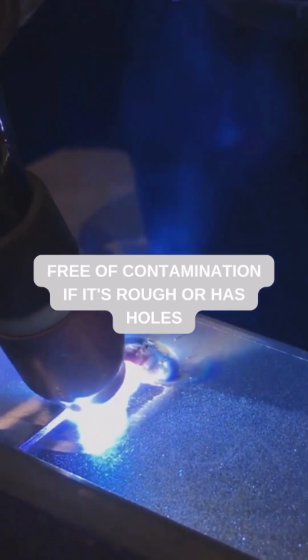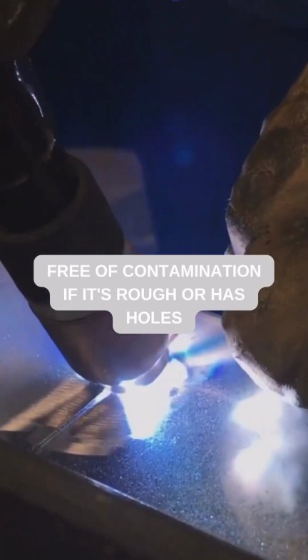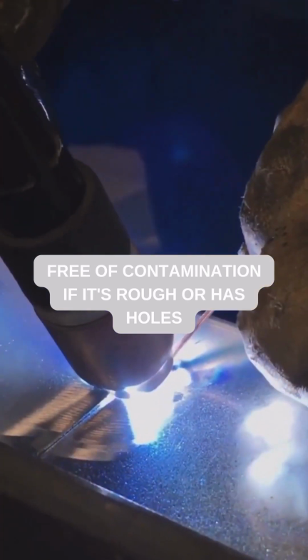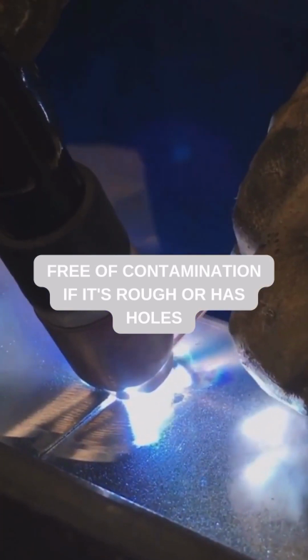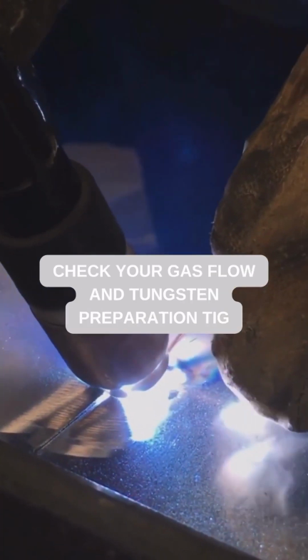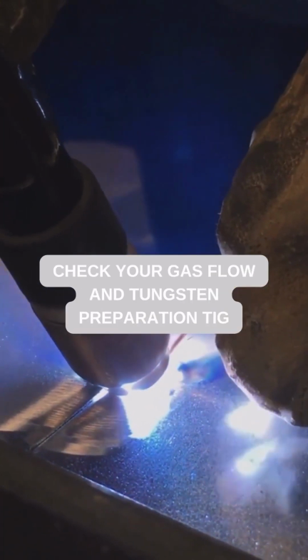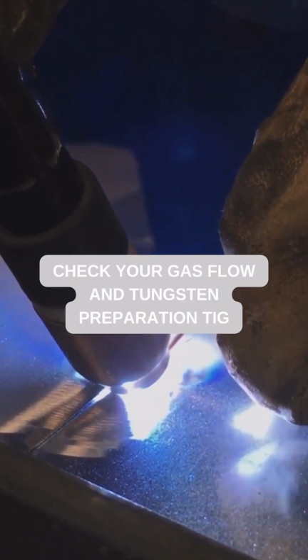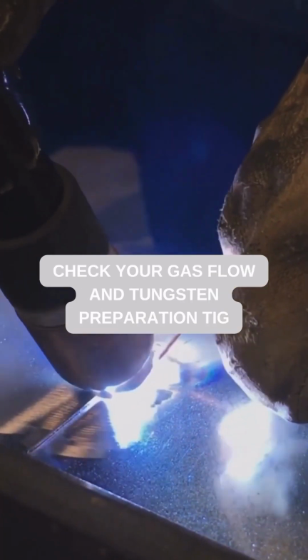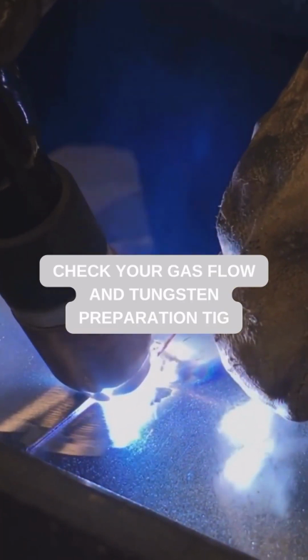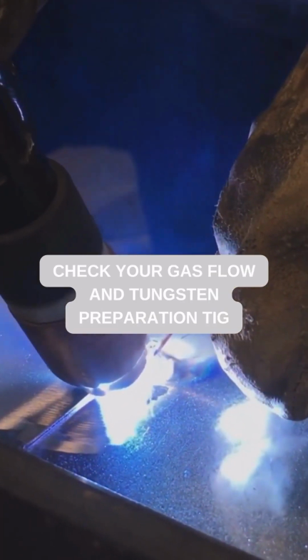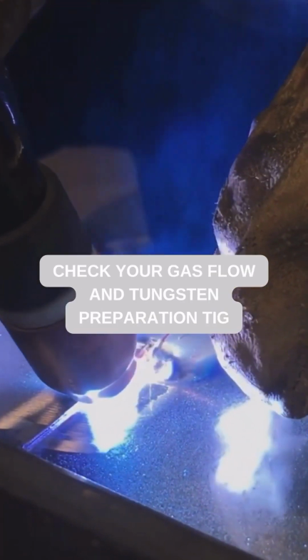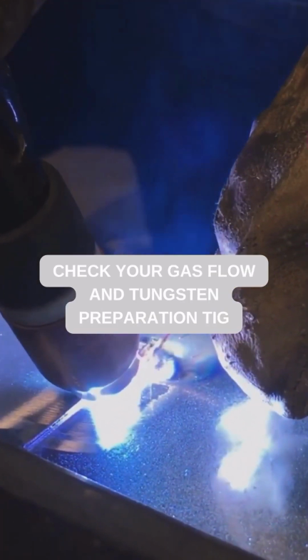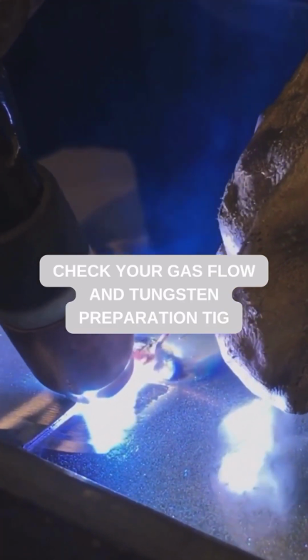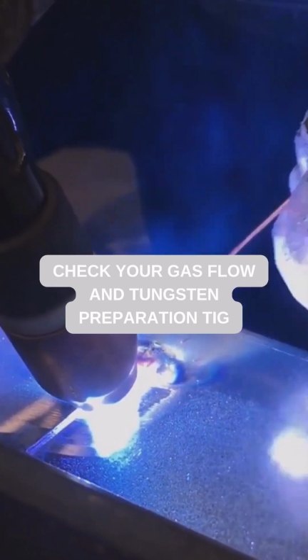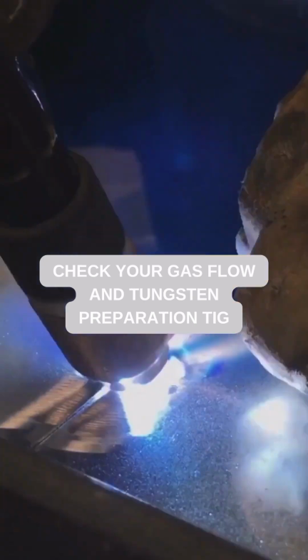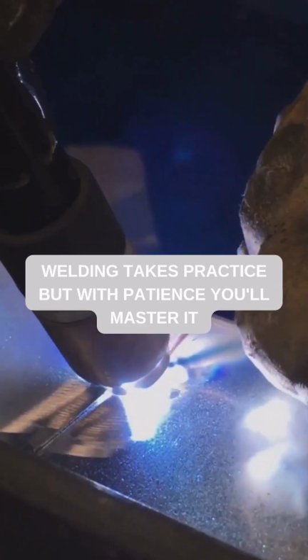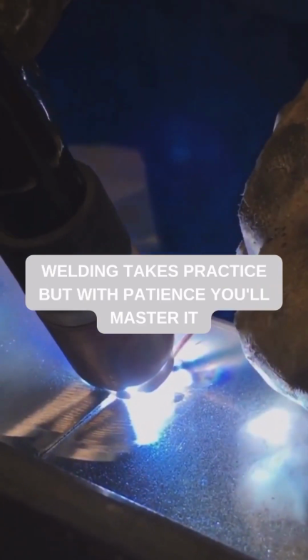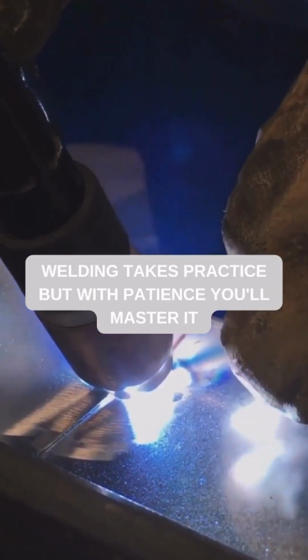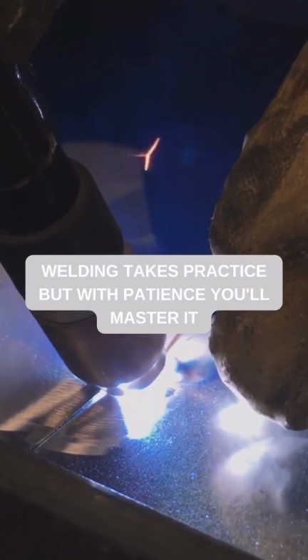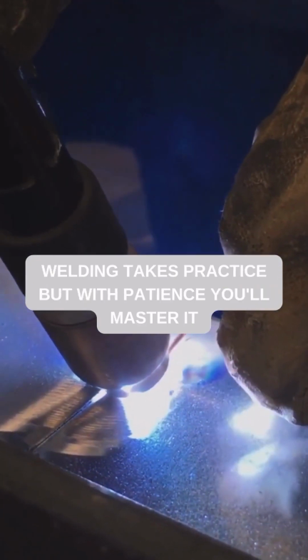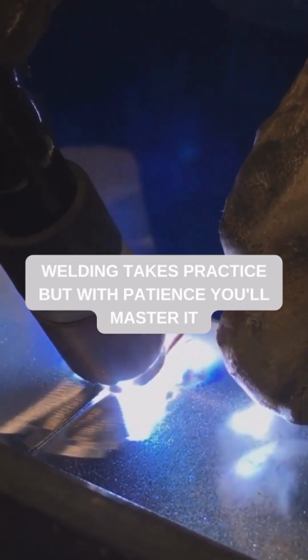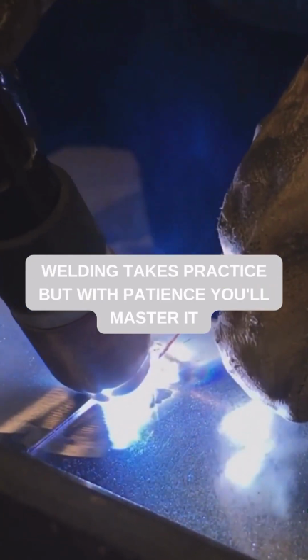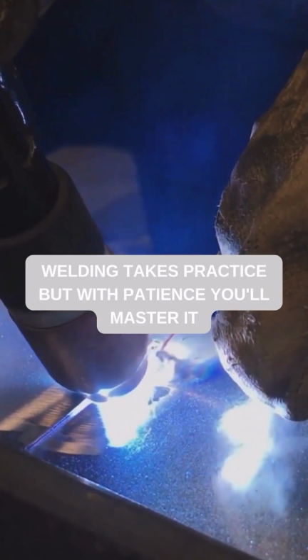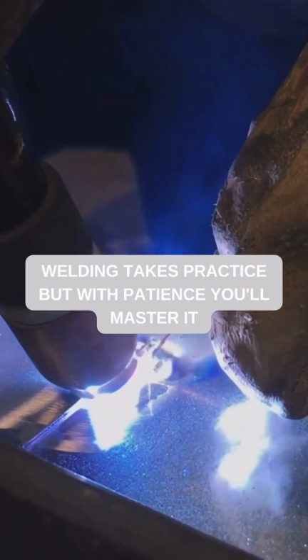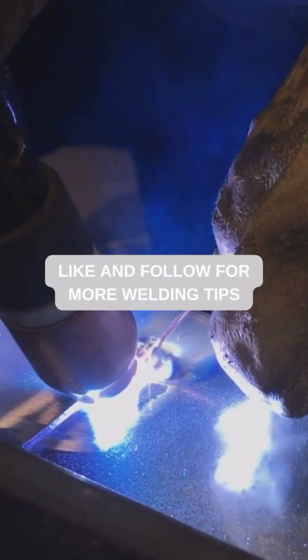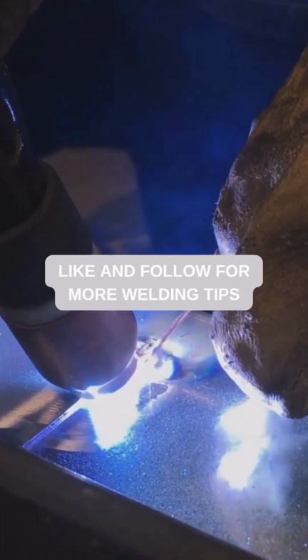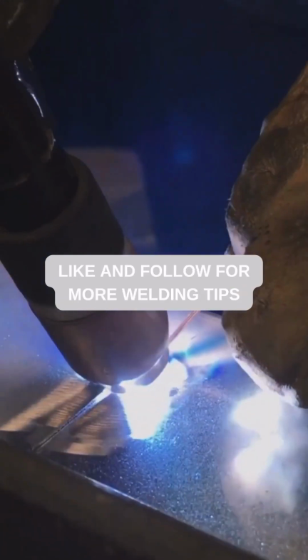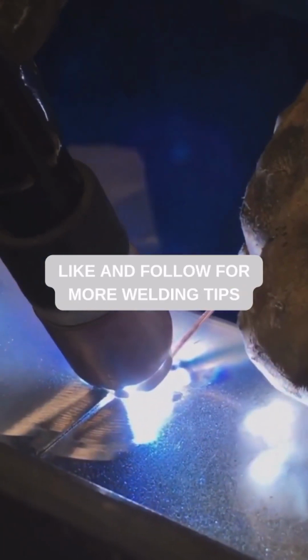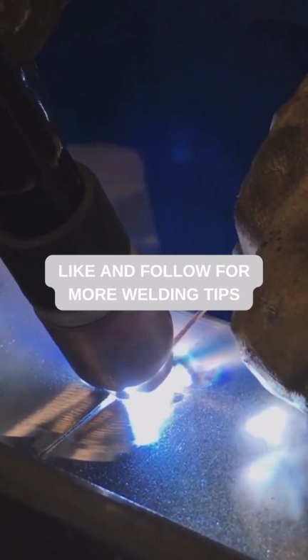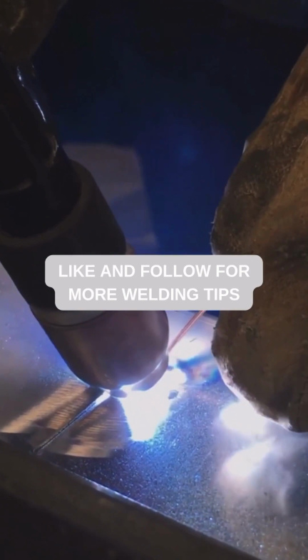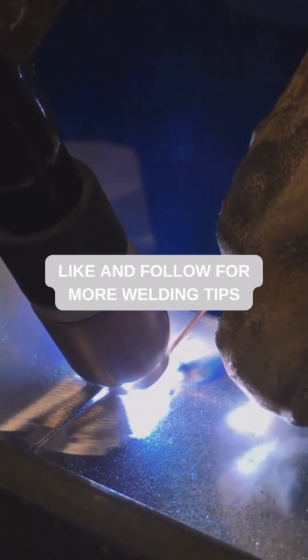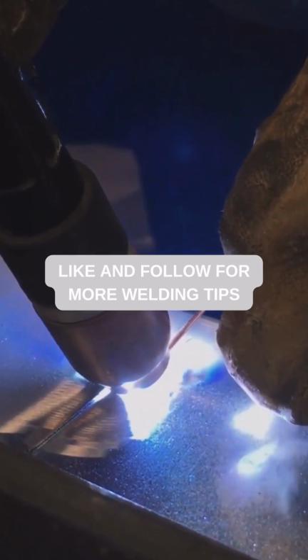If it's rough or has holes, check your gas flow and tungsten preparation. TIG welding takes practice, but with patience you'll master it. Like and follow for more welding tips.